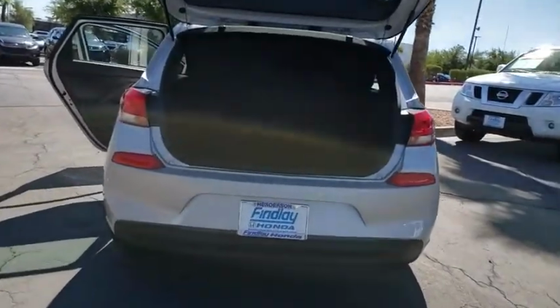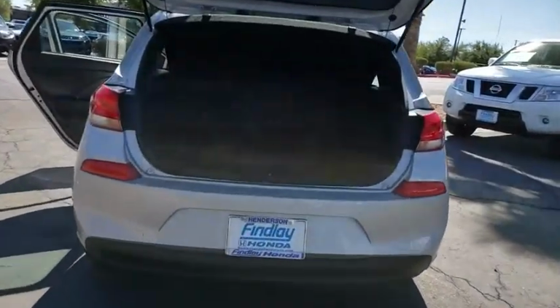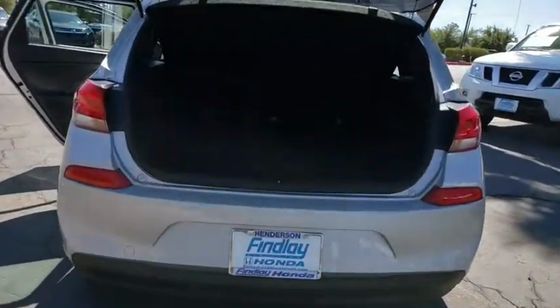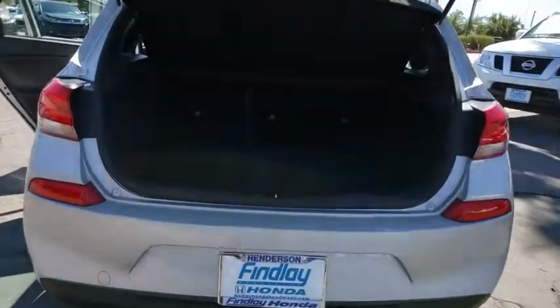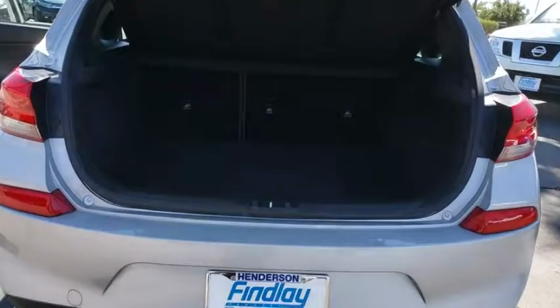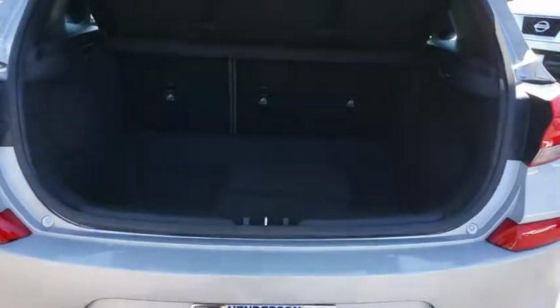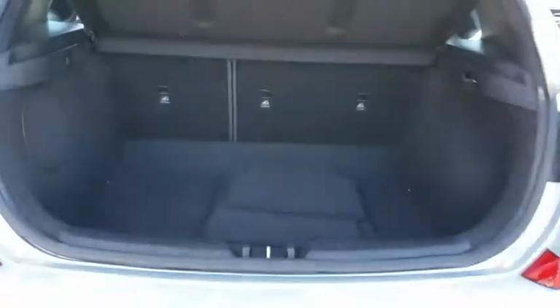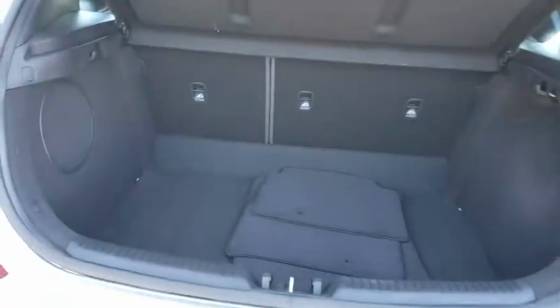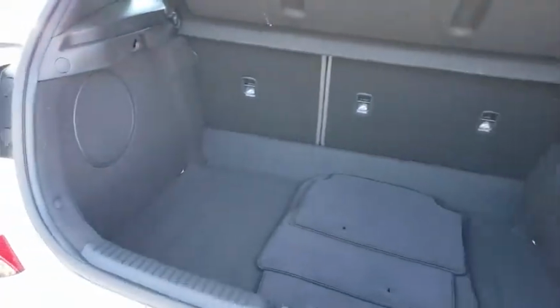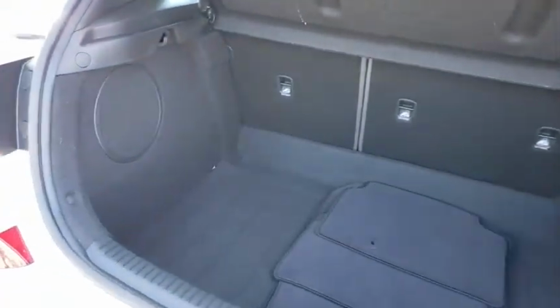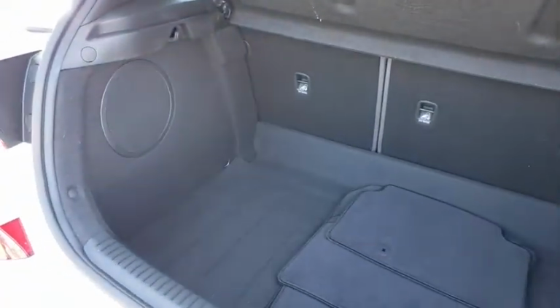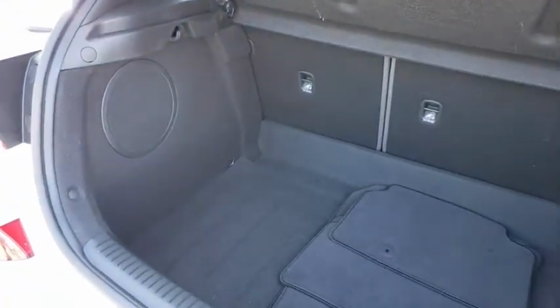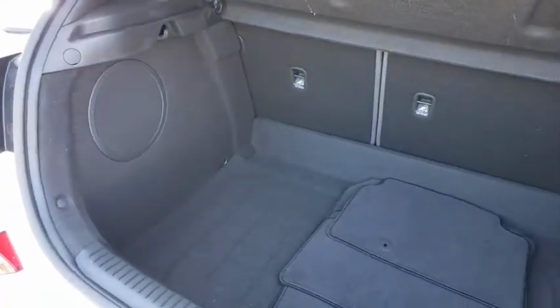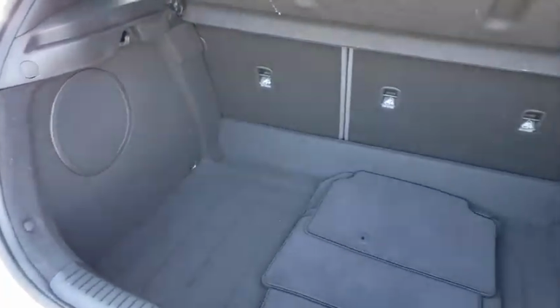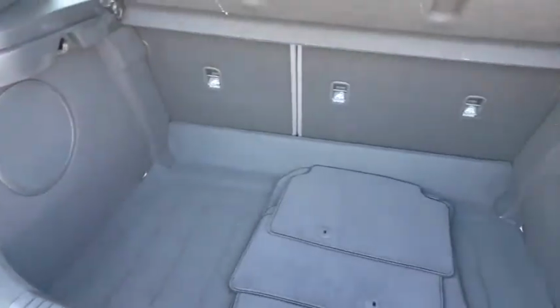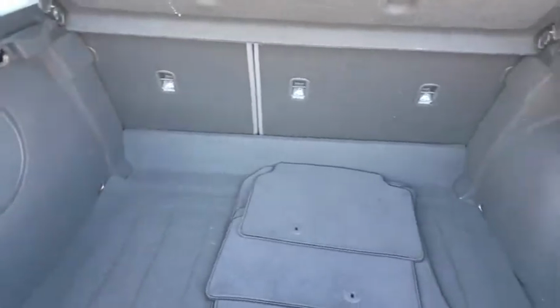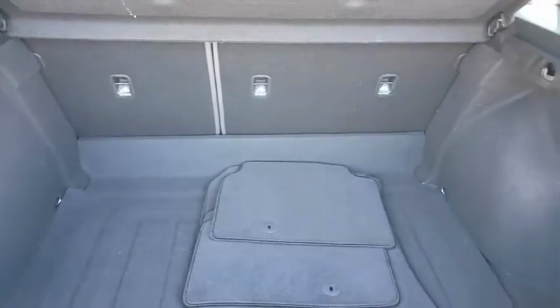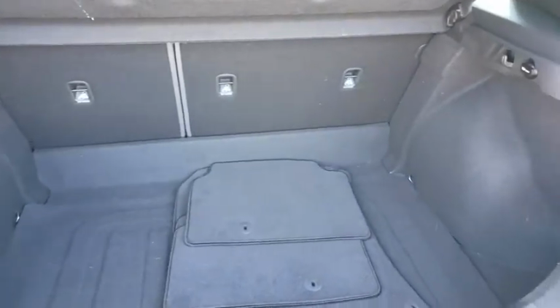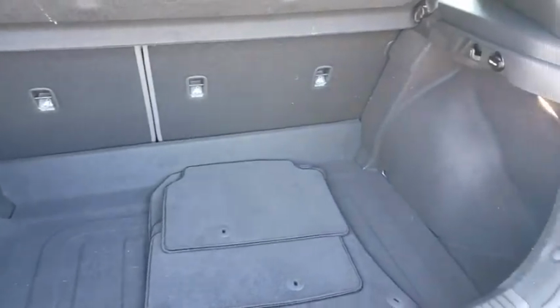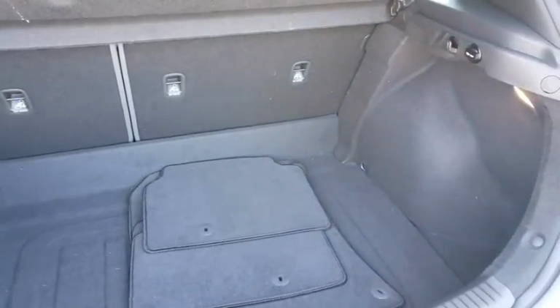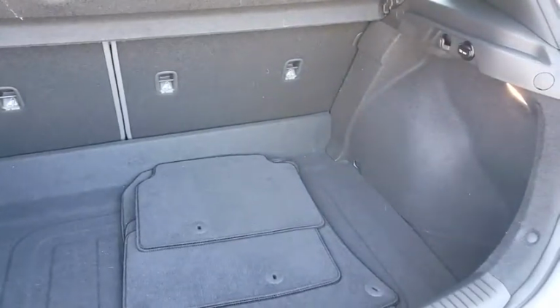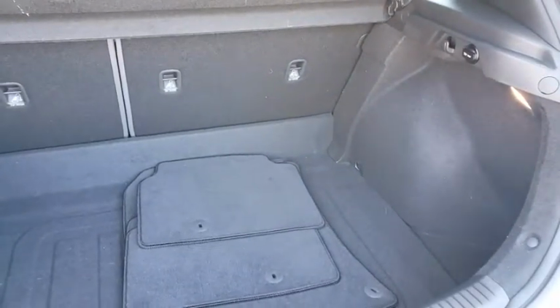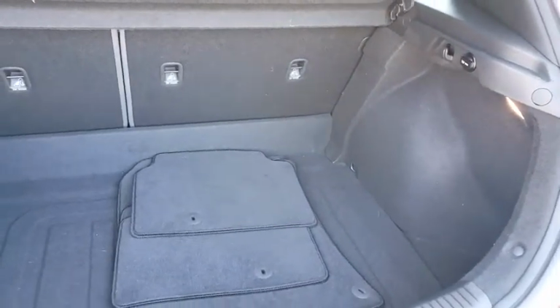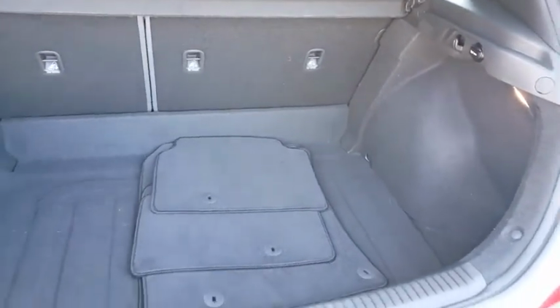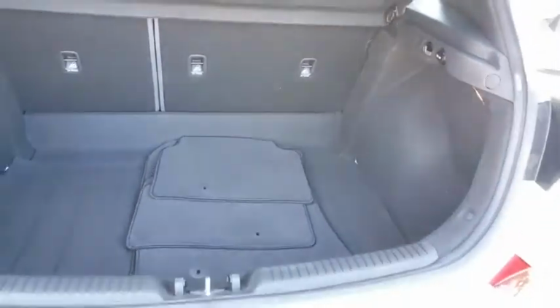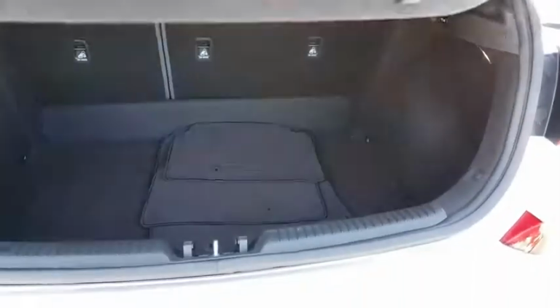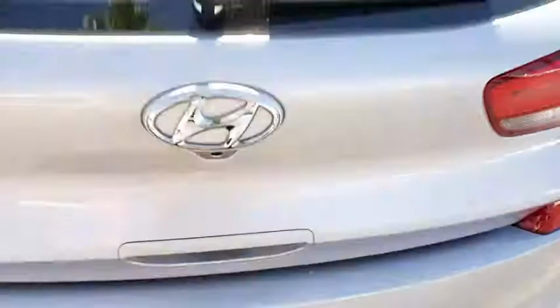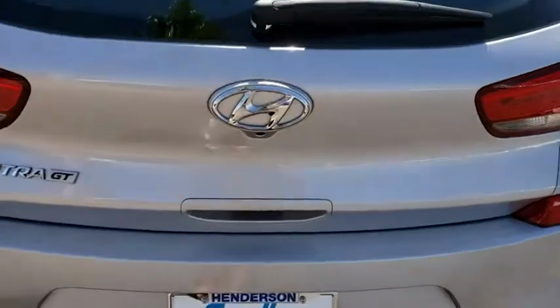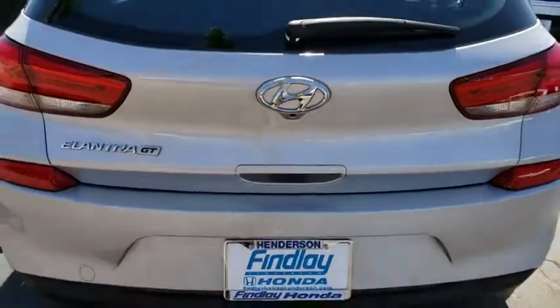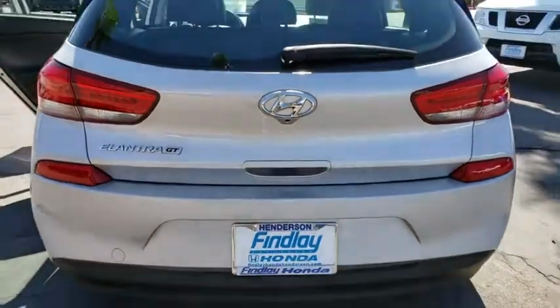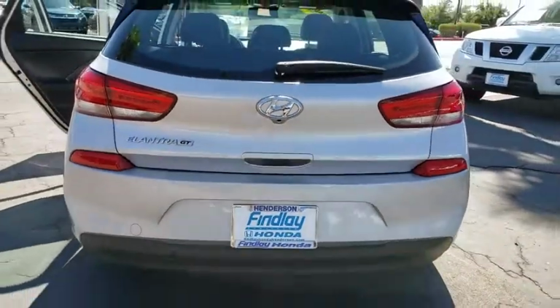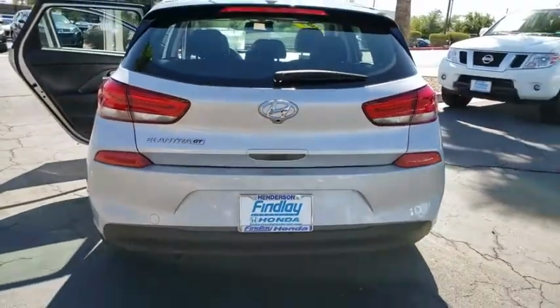Panoramic sunroof, power windows, power door locks, intermittent wipers, leather seats, steering wheel cruise control, tire pressure monitoring system. Take this vehicle for a spin and see why so many shoppers are now proud owners.